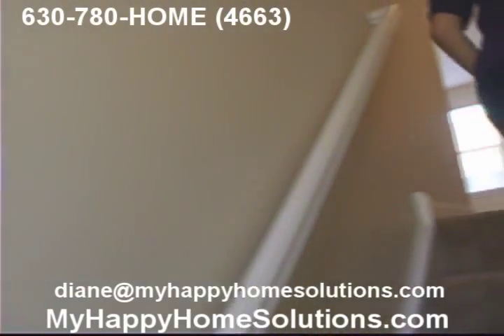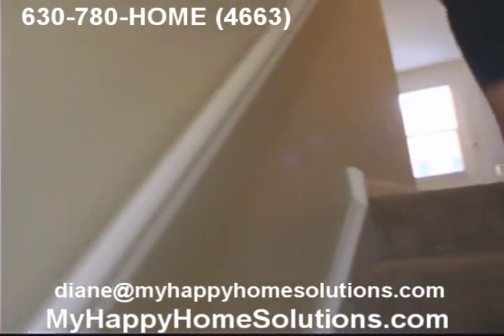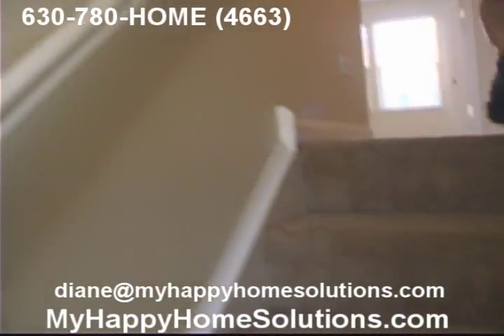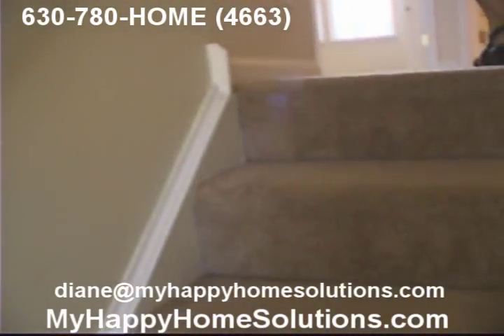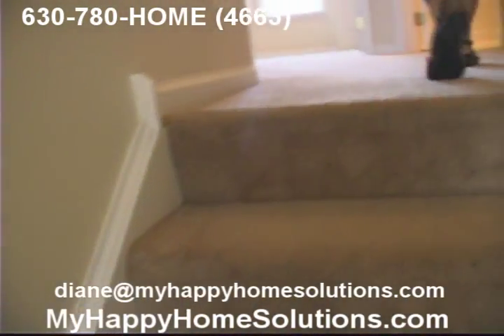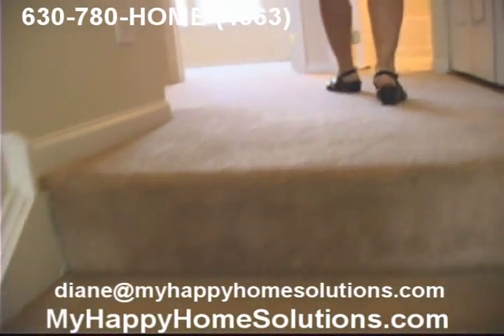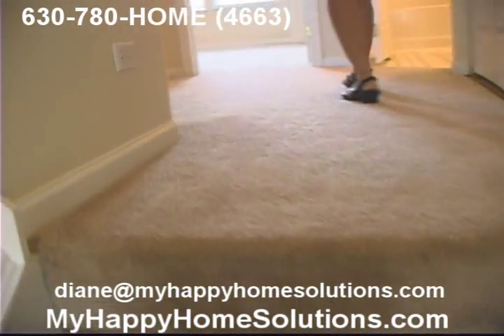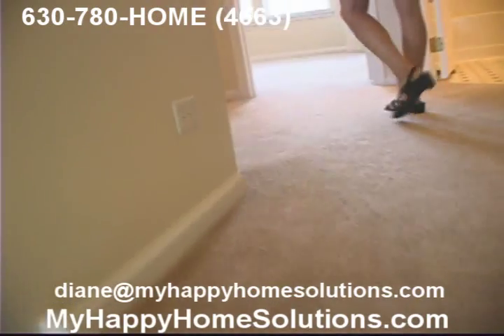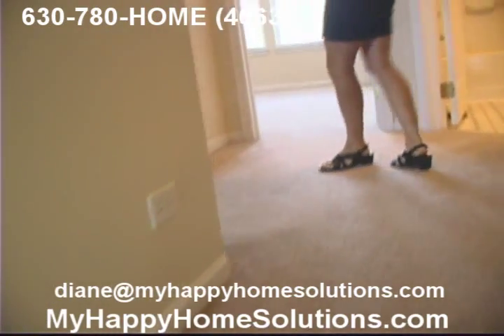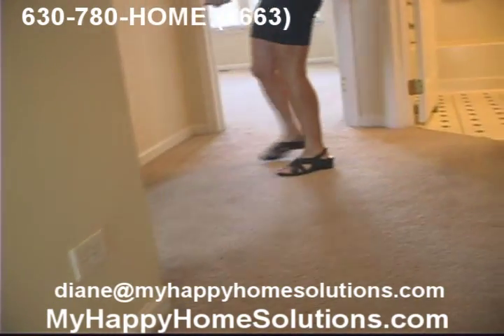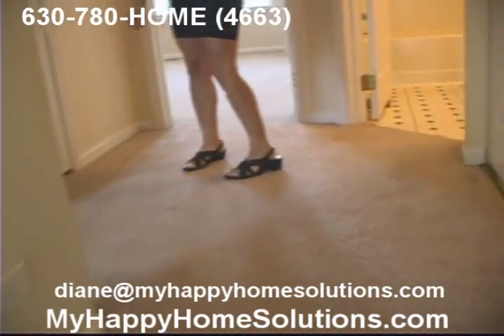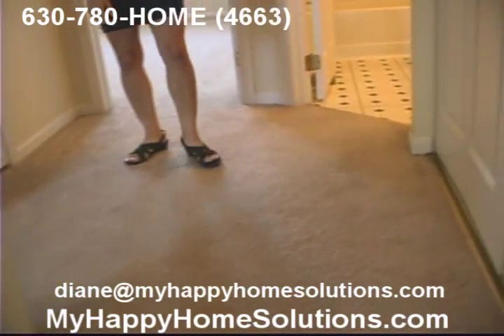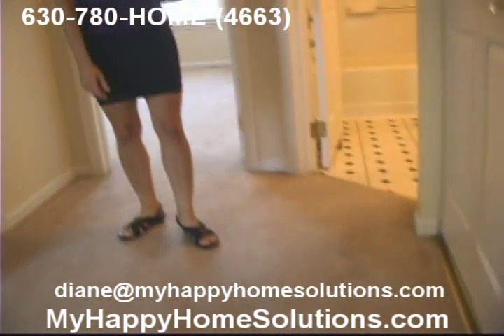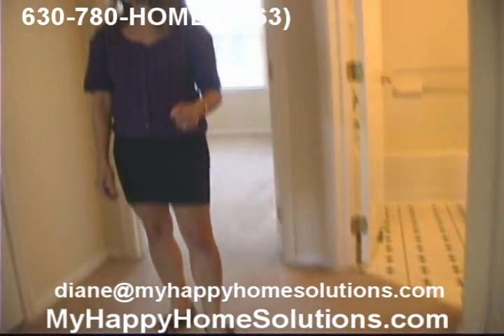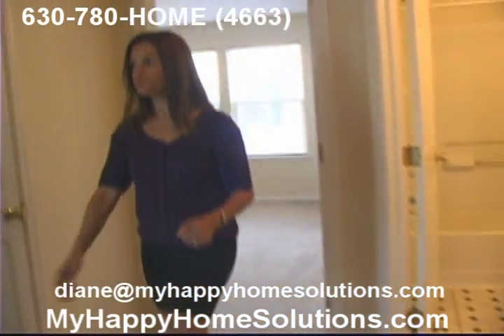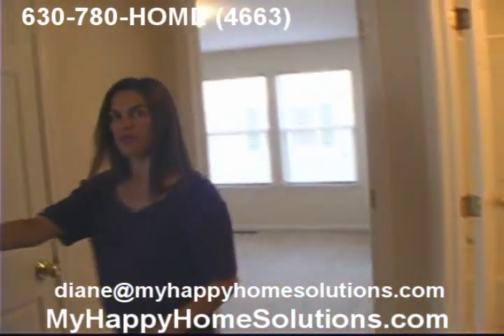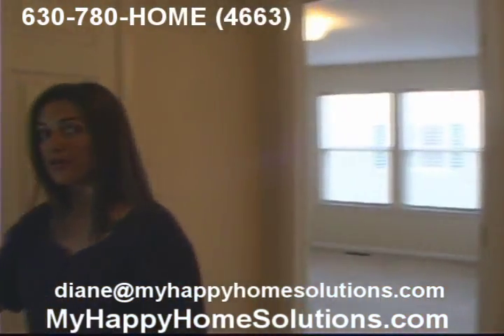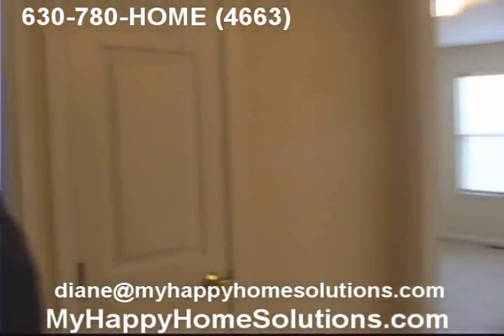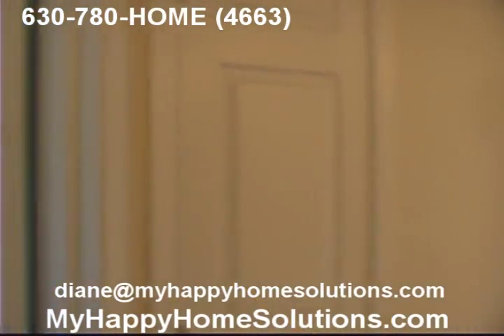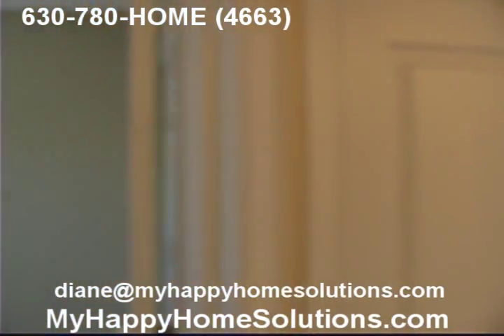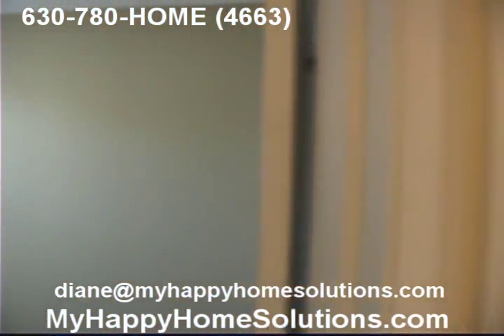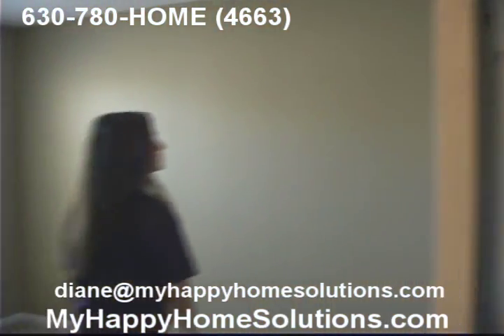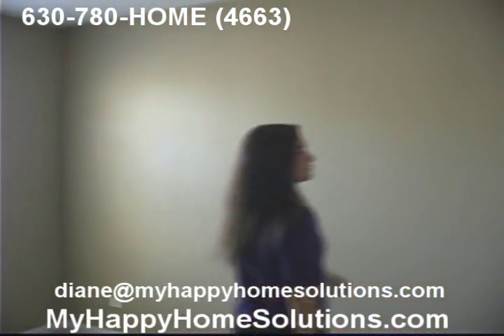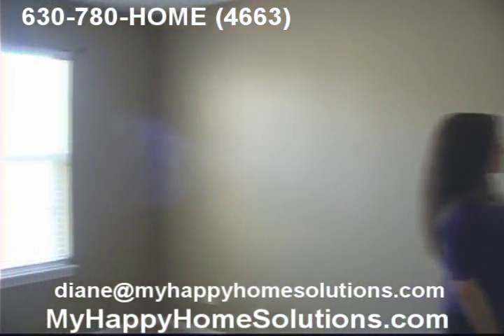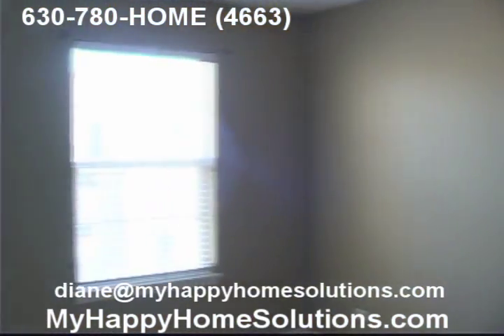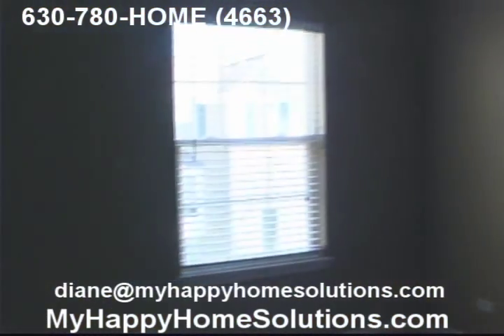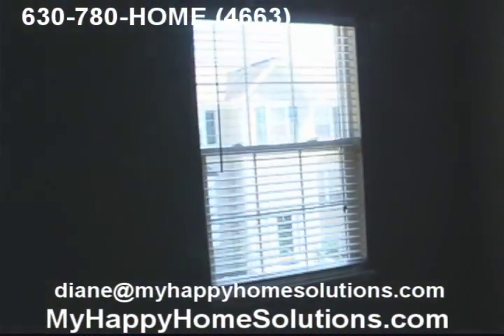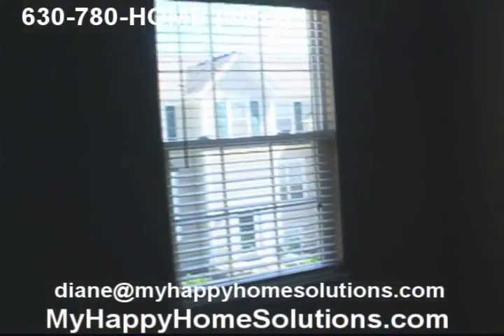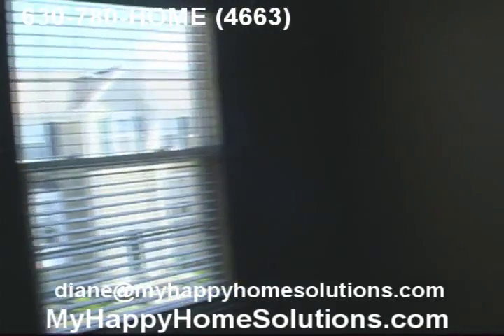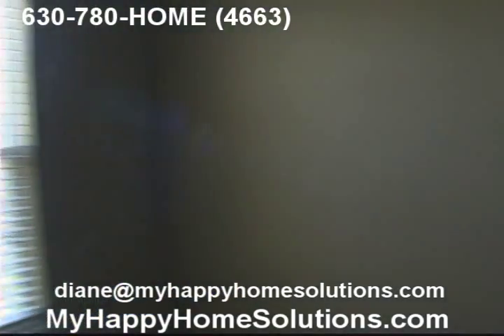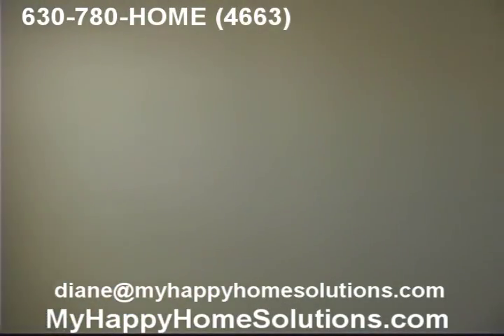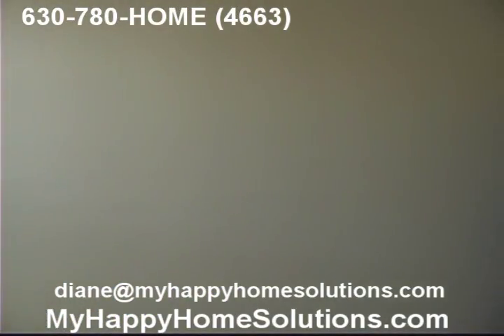At the top of the stairway, you've got a nice landing here leading into the bedrooms, the laundry room, and the bathroom. The first bedroom here has a good long closet — plenty of space for clothes.